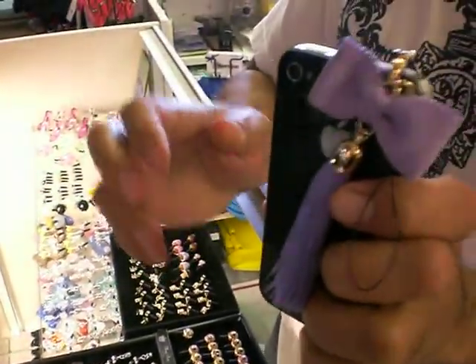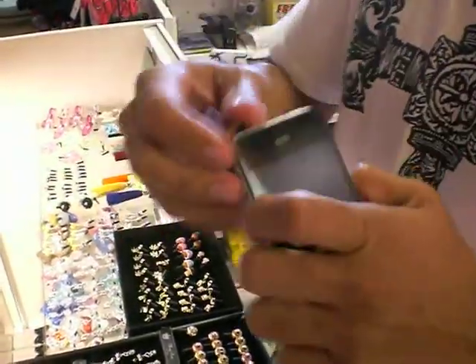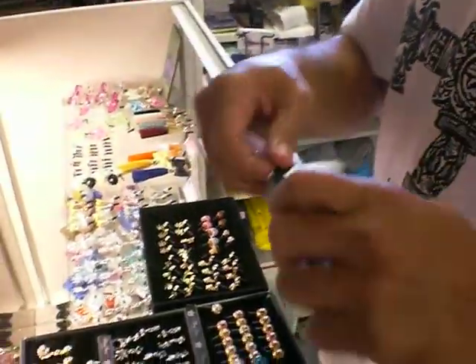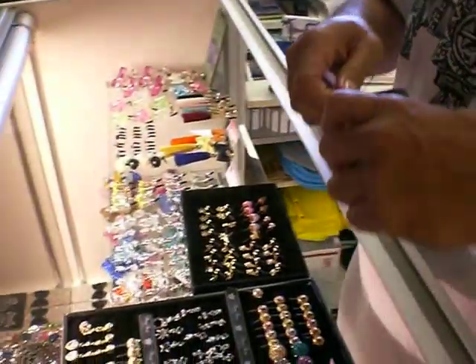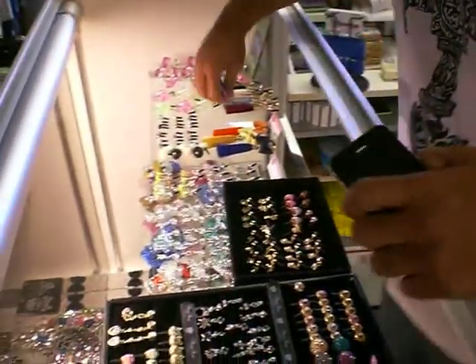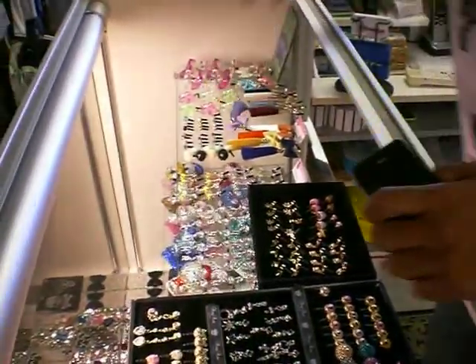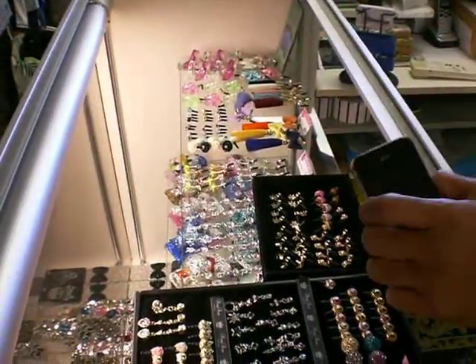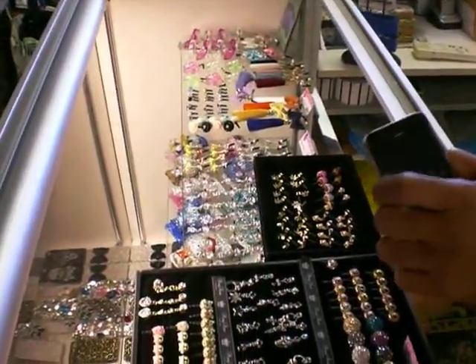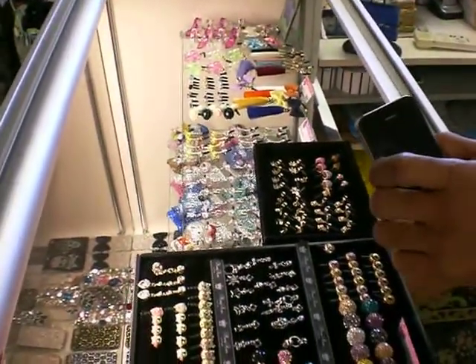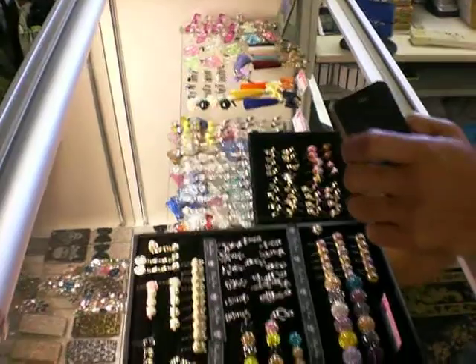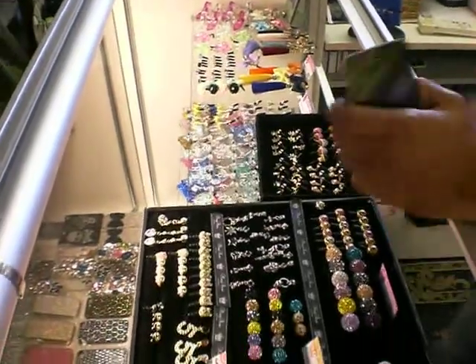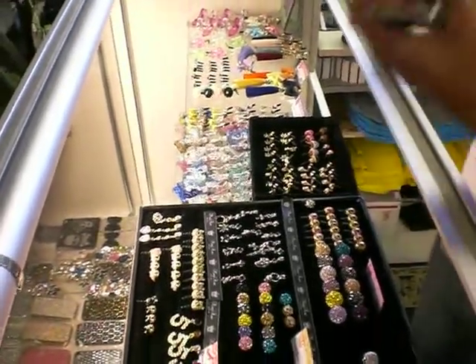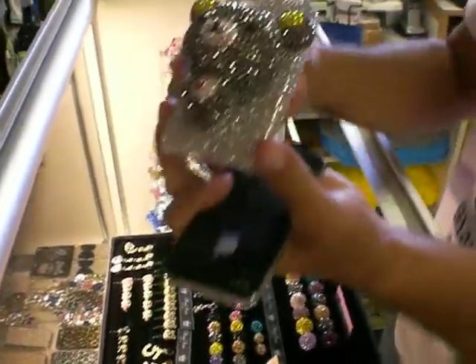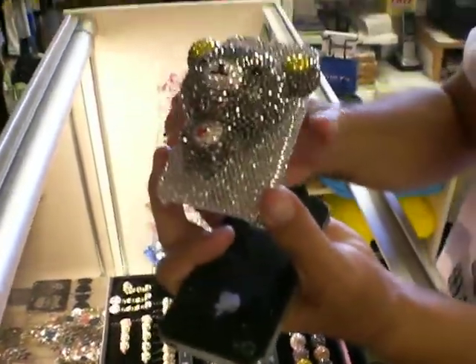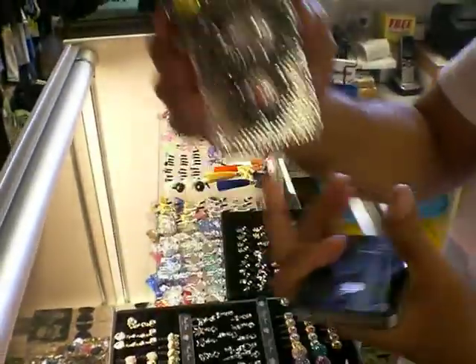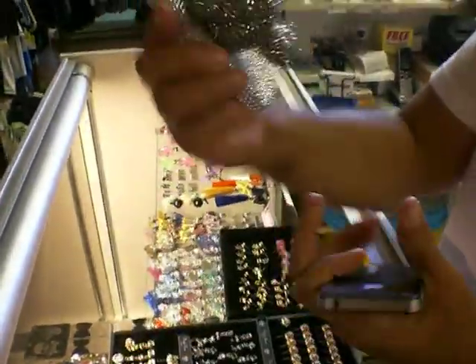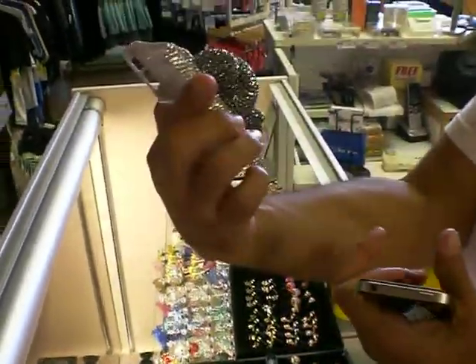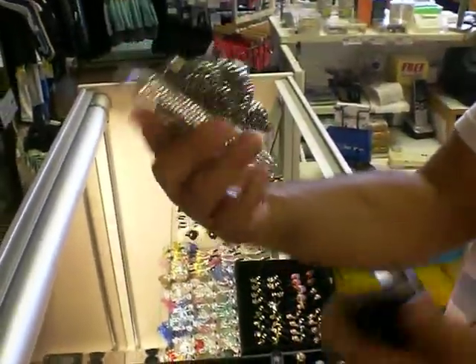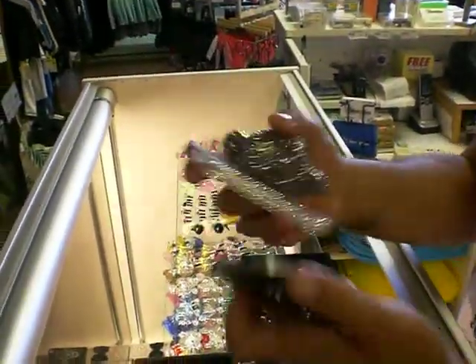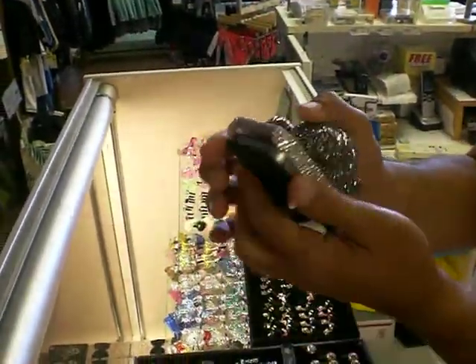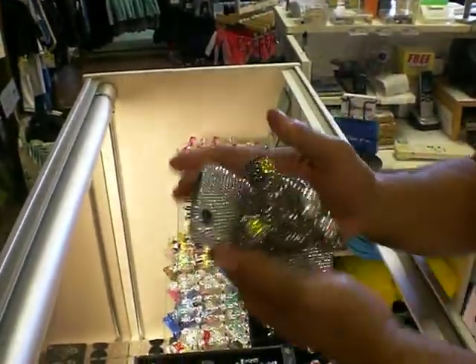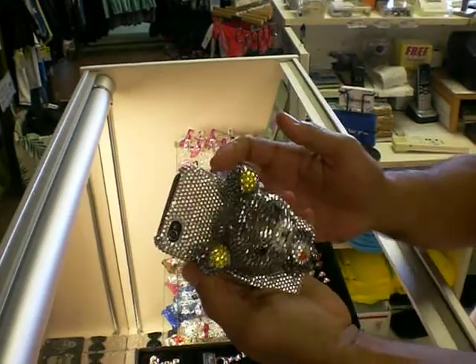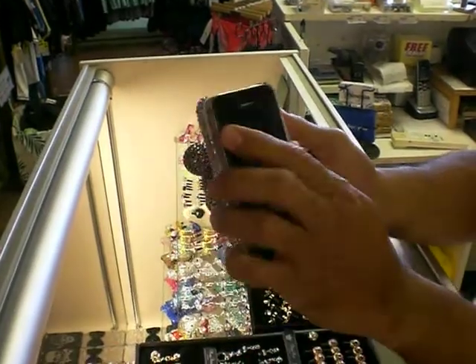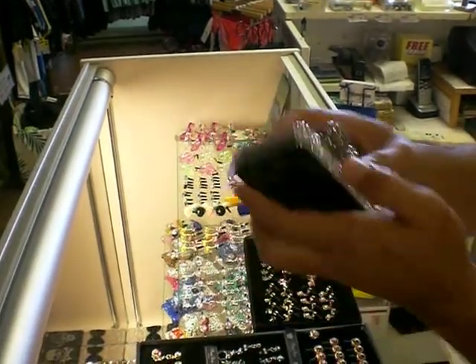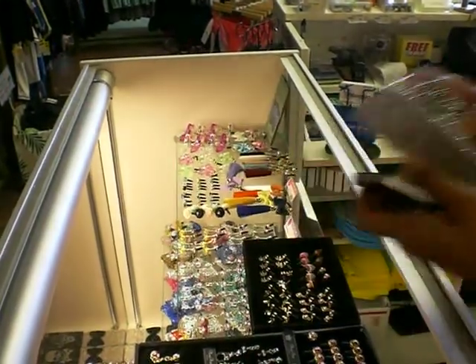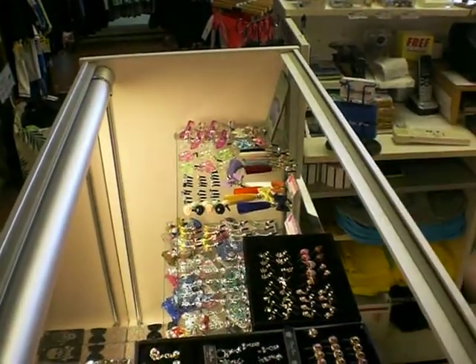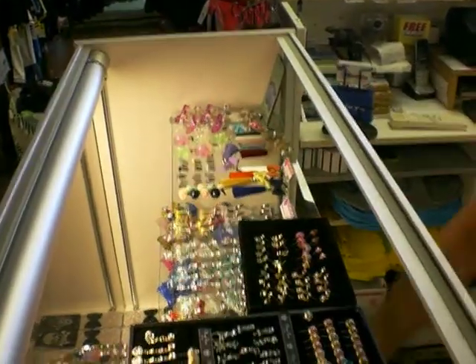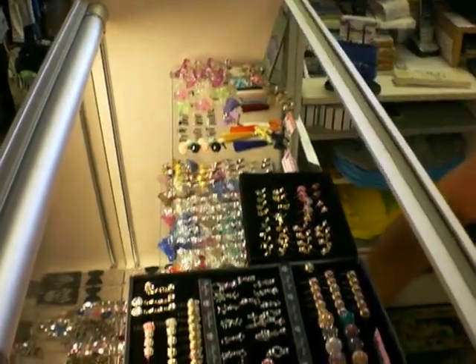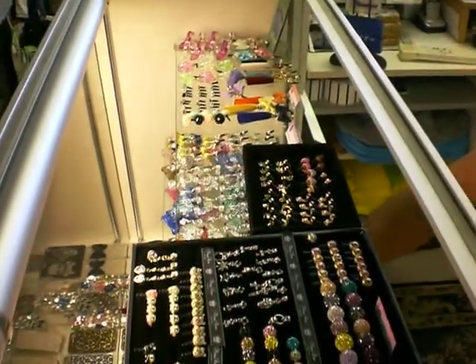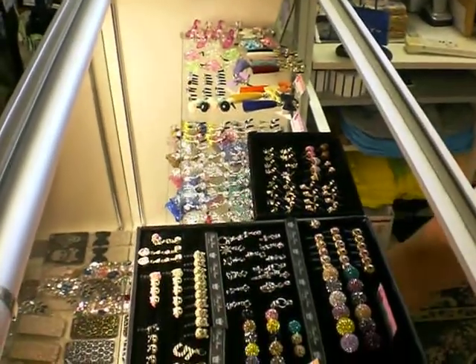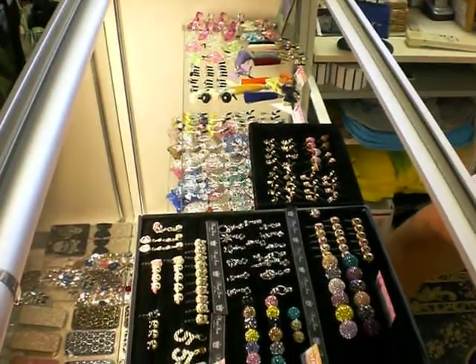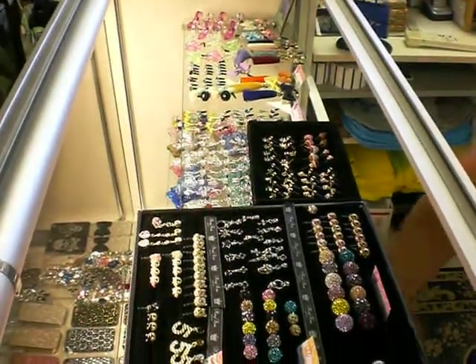We also got some cool cases. Check this case out — it's pretty cool. Just slap it on the back and you use your phone like that. We also have, check it out, Mario Brothers.